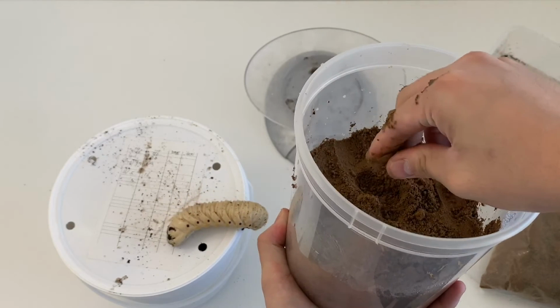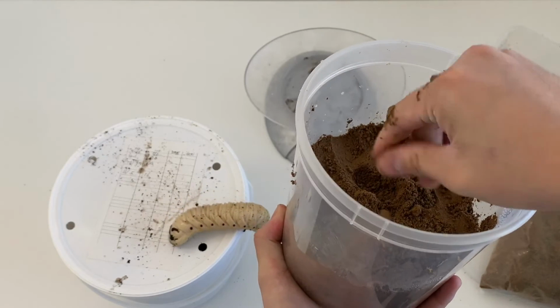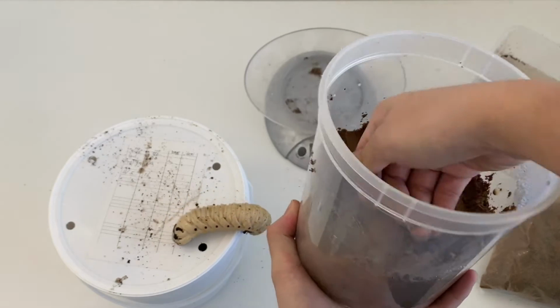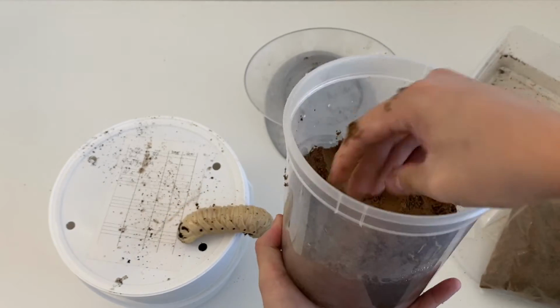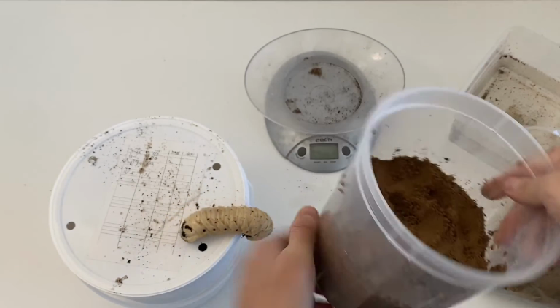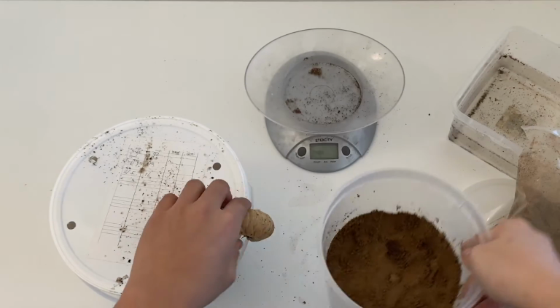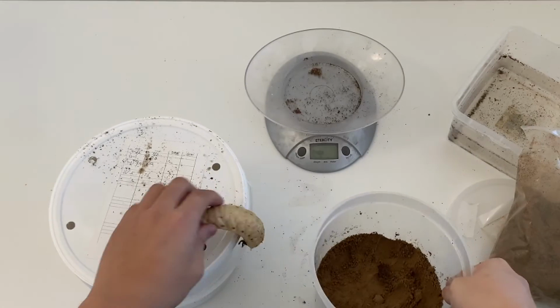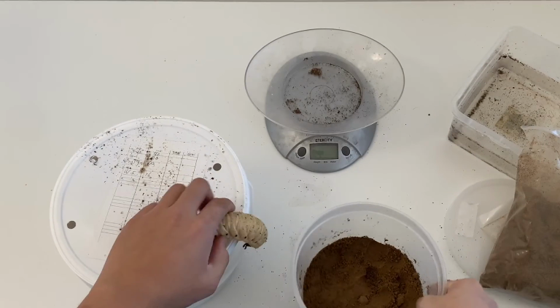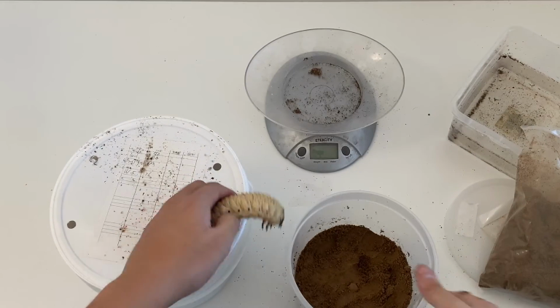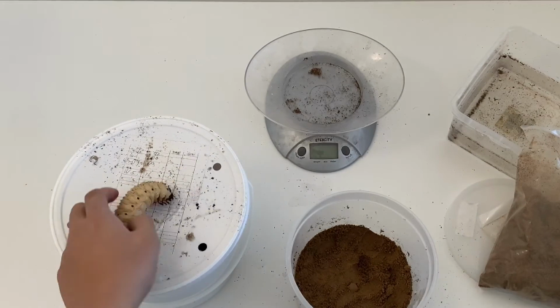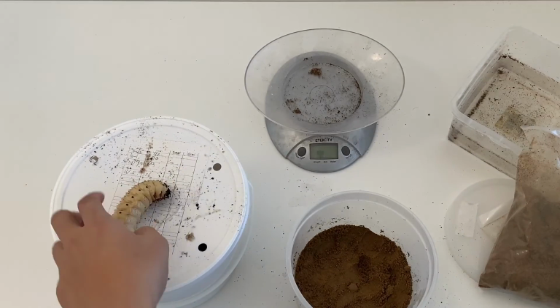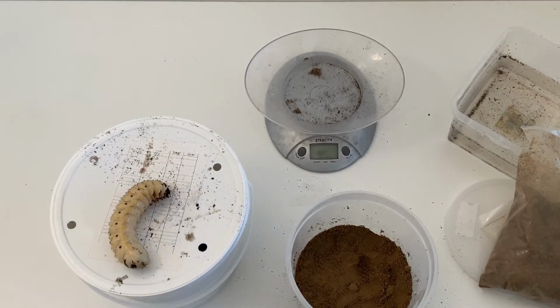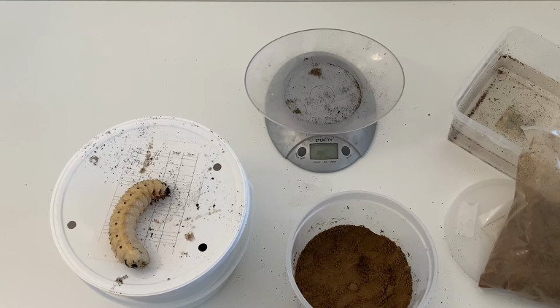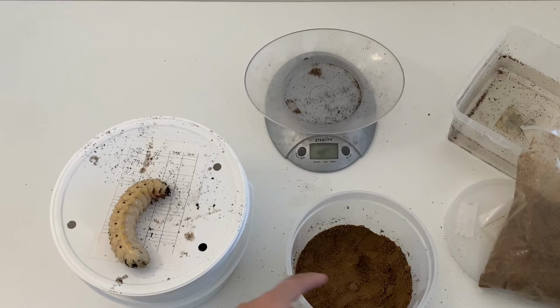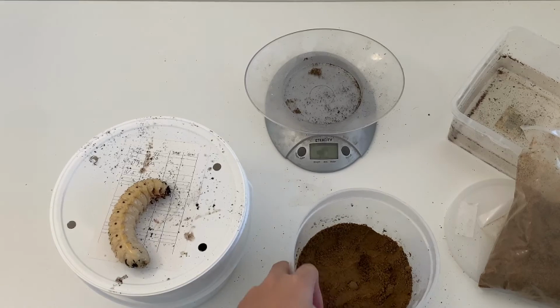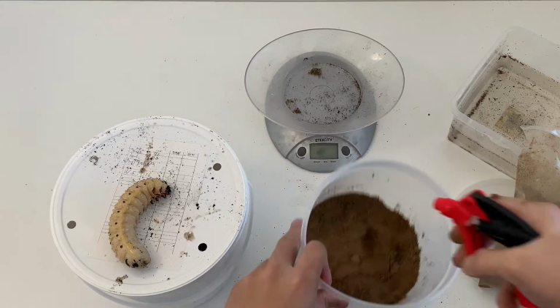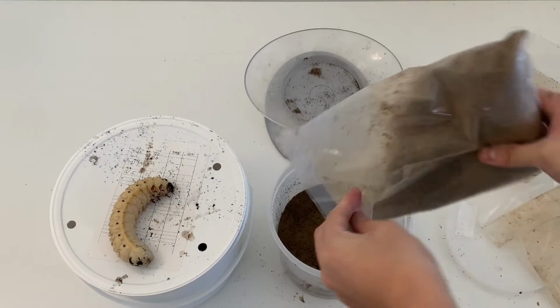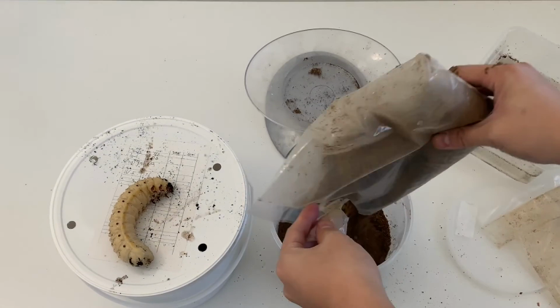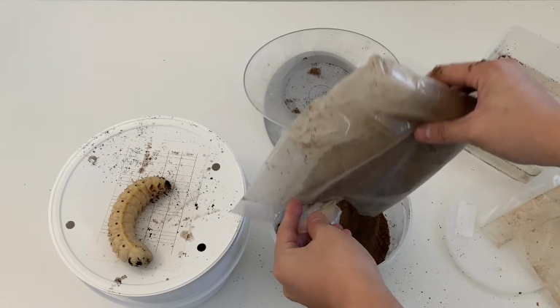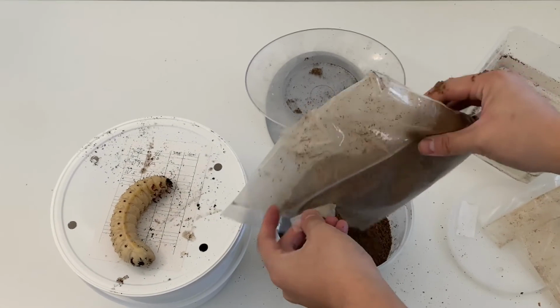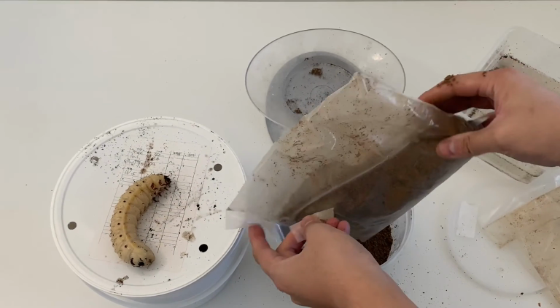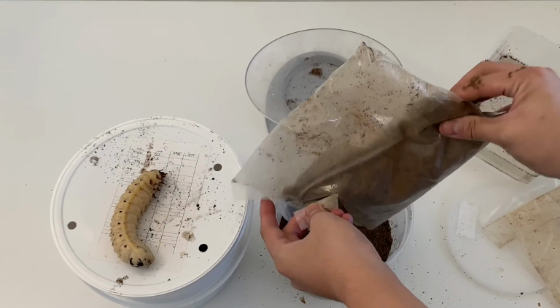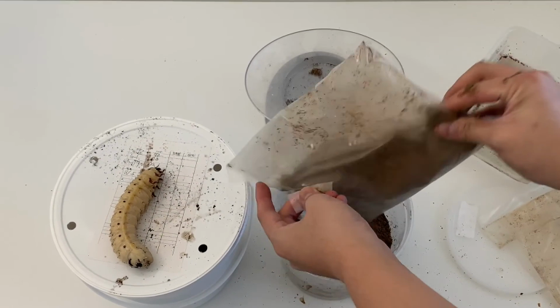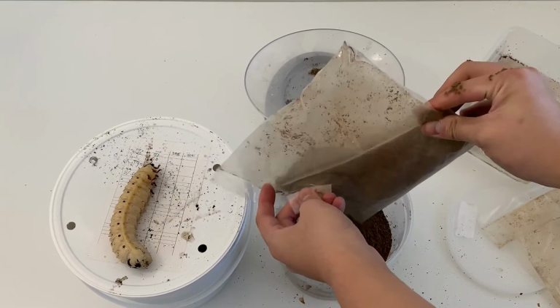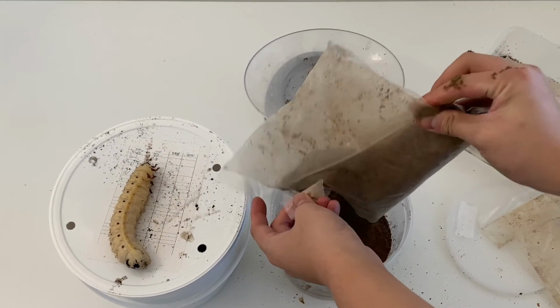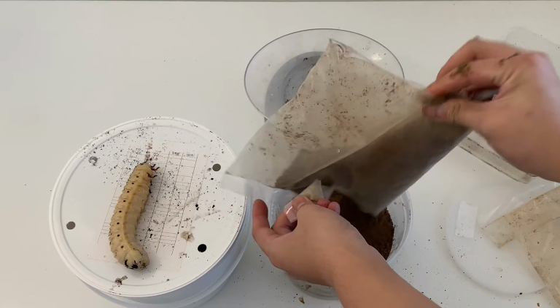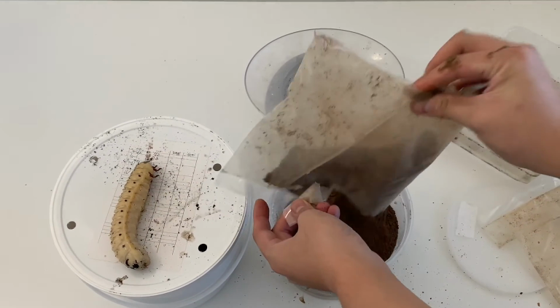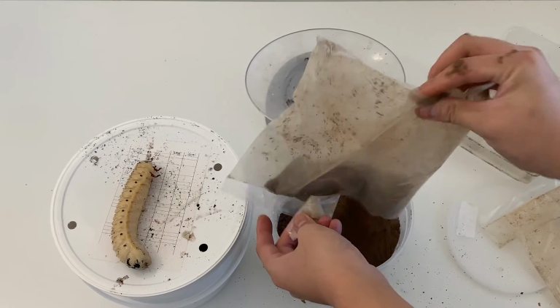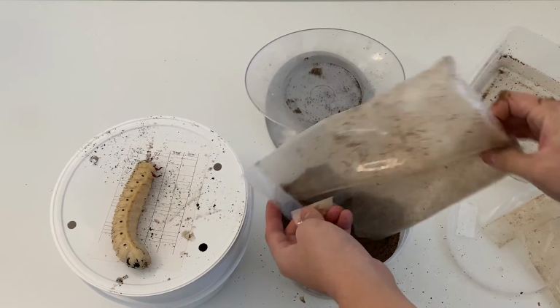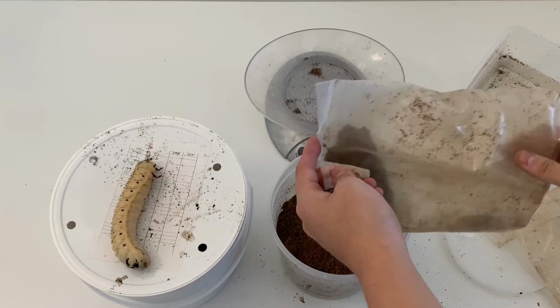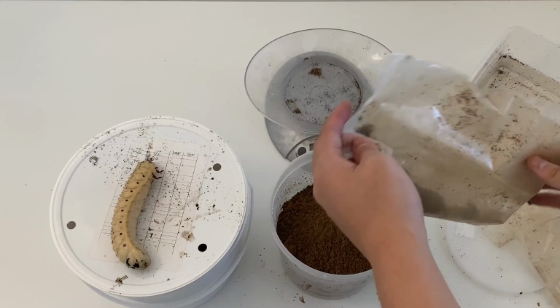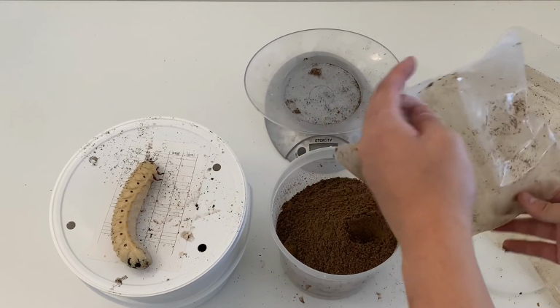Do that for the bottom 50 percent — or close to 50 percent — always making sure it's moist enough. Then for the top 50 percent, you can just fill up with the loose substrate.